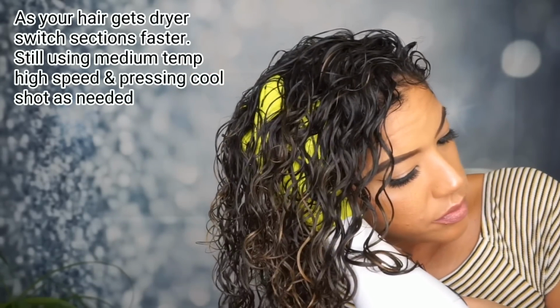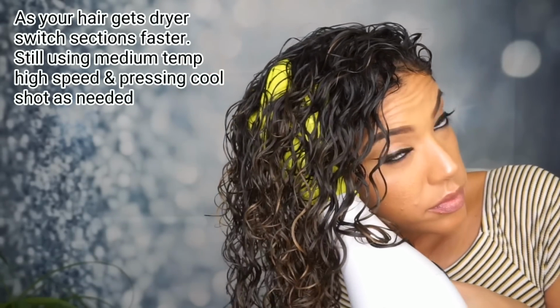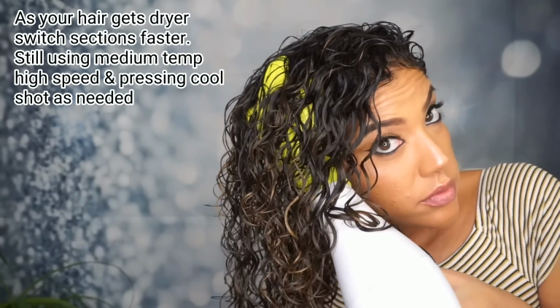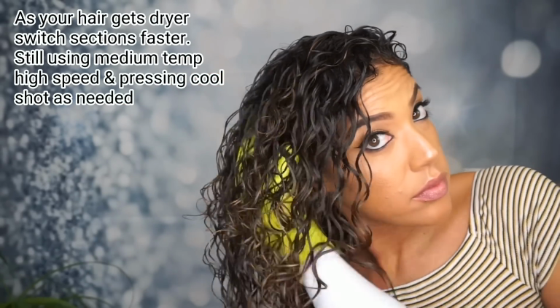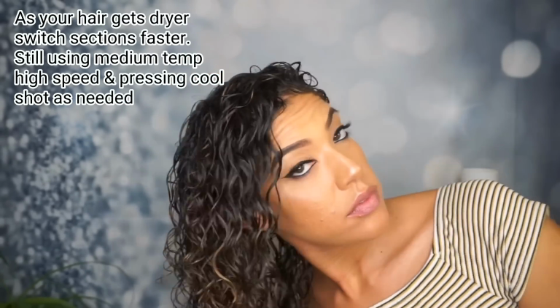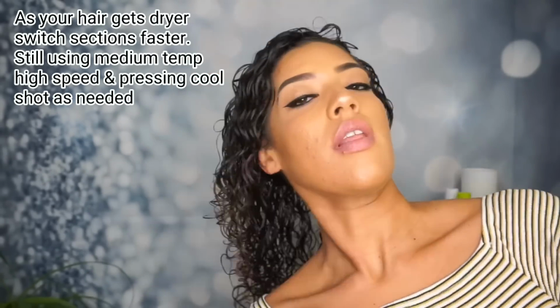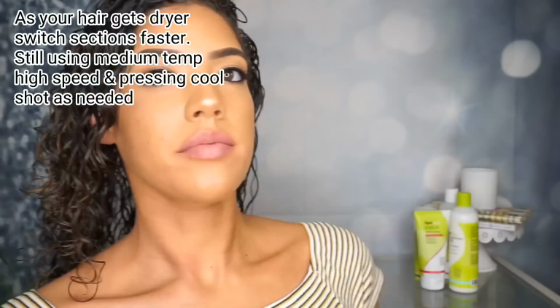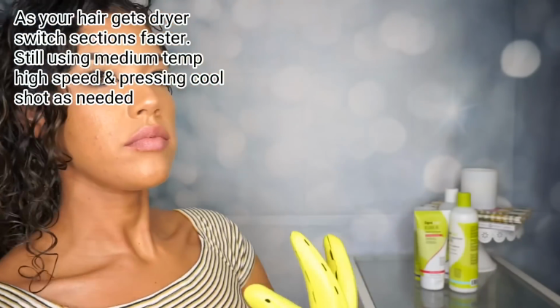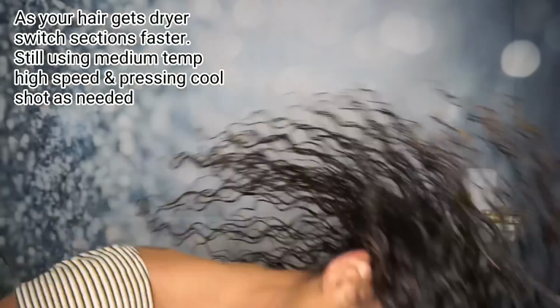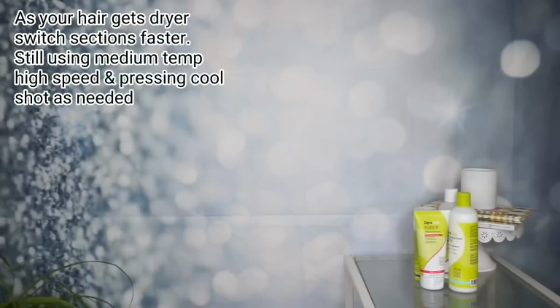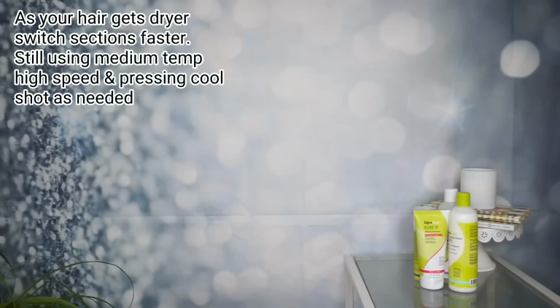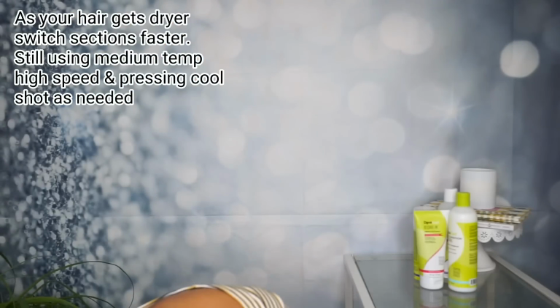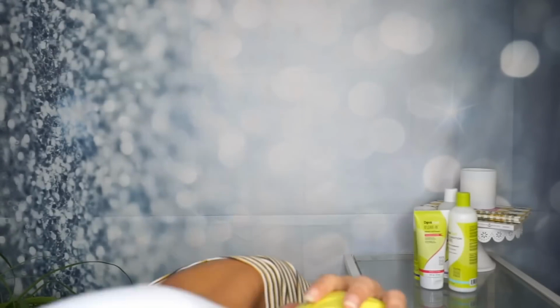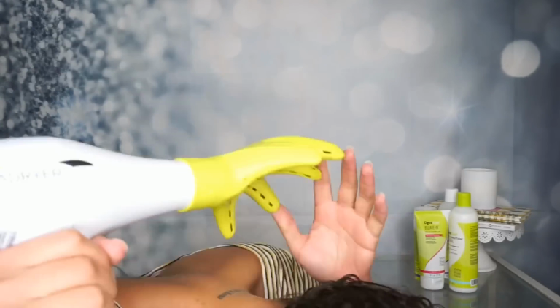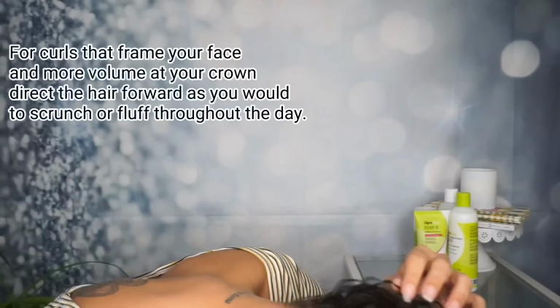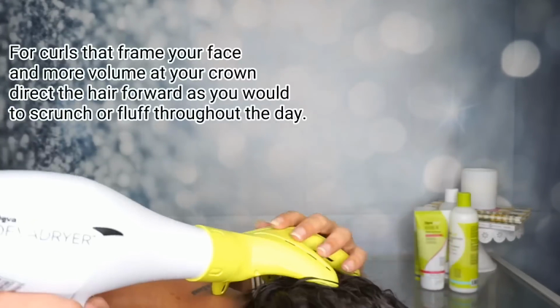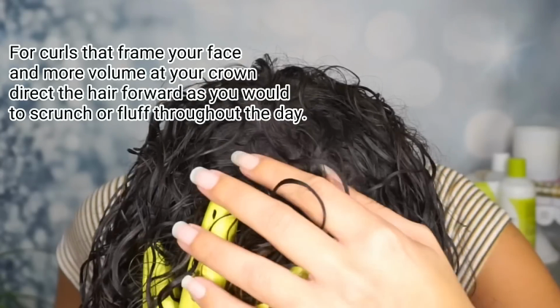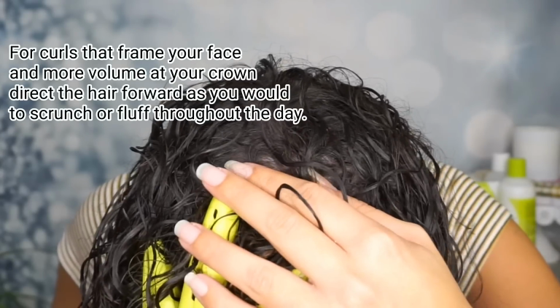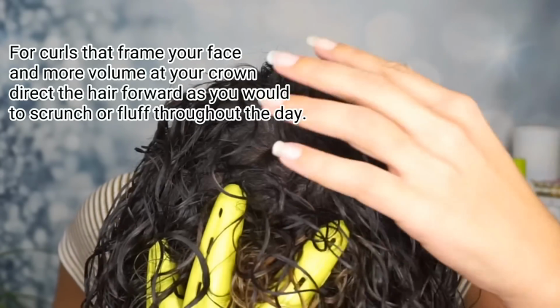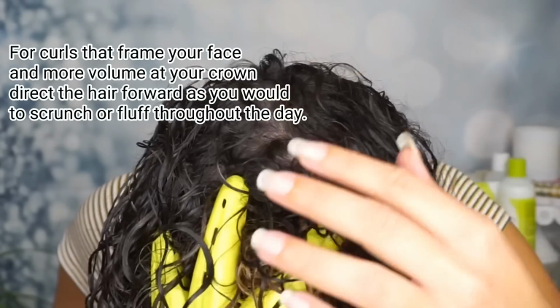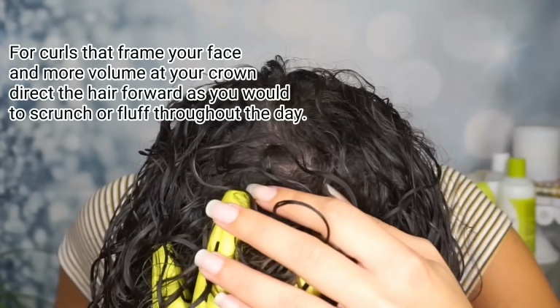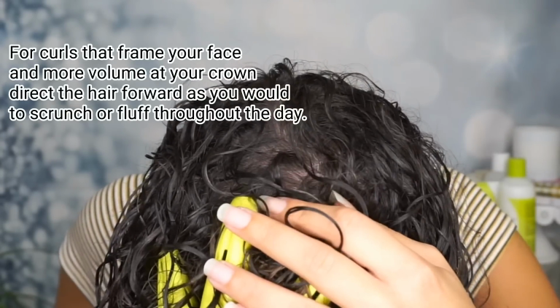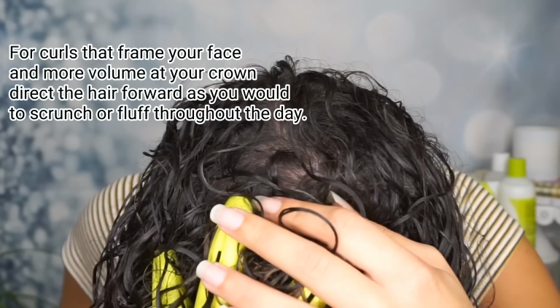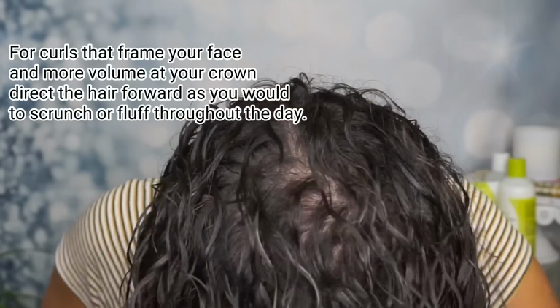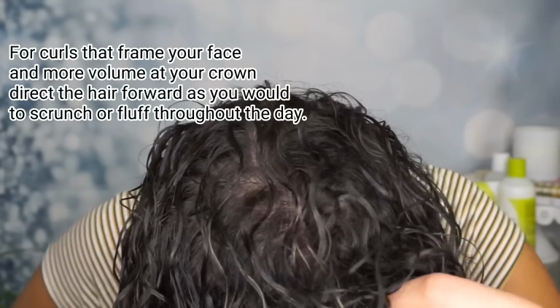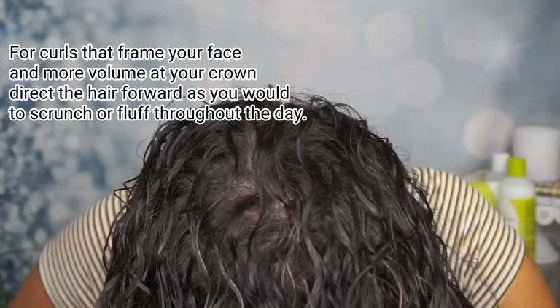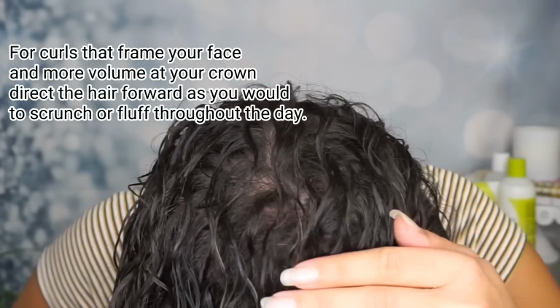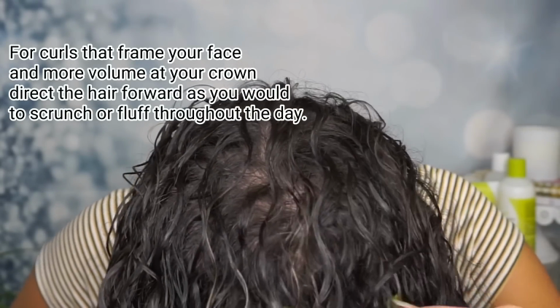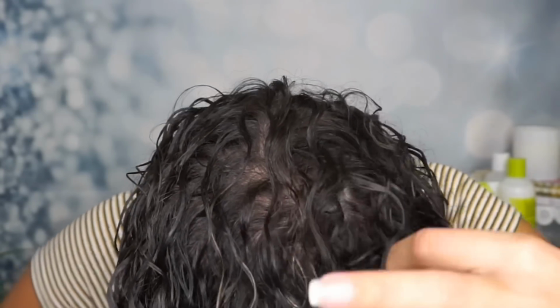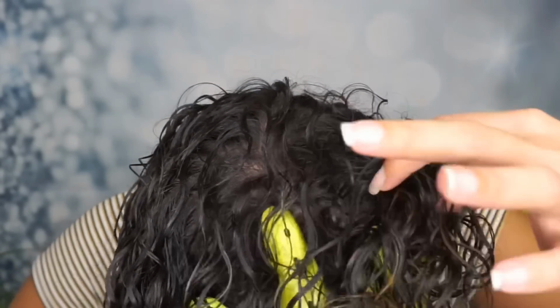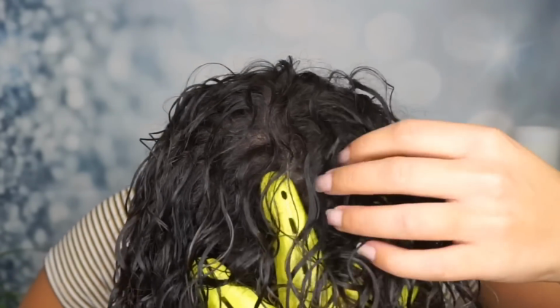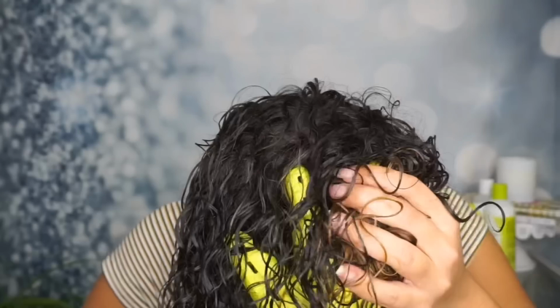As my hair starts to get drier, I am moving faster through the sections but I still follow the same rules: stay close to my roots, gently lift each section, and always finish that section with the cool shot button before moving on to the next section.